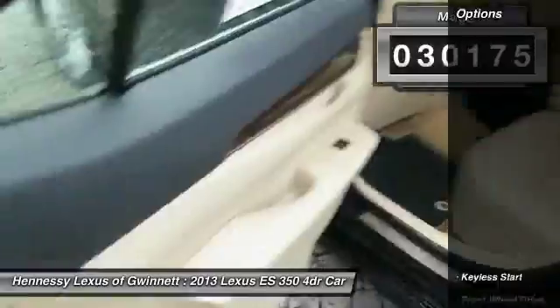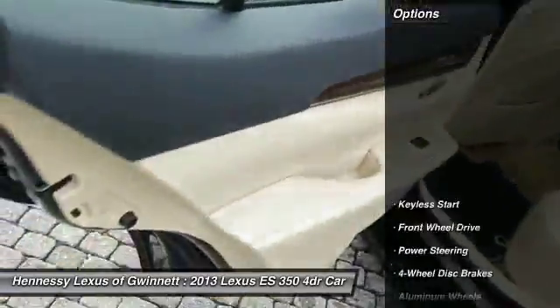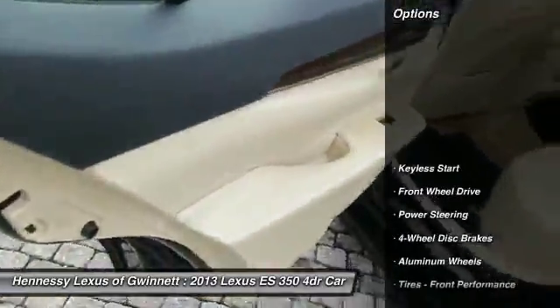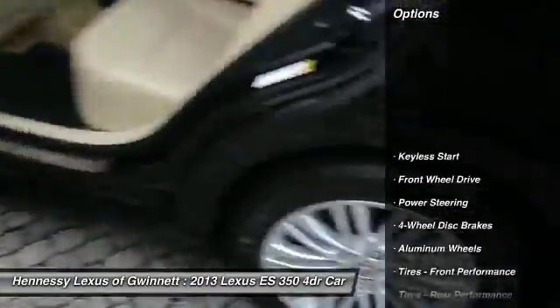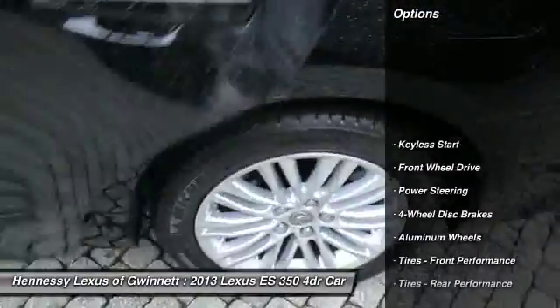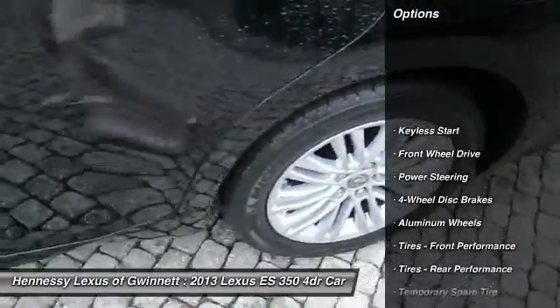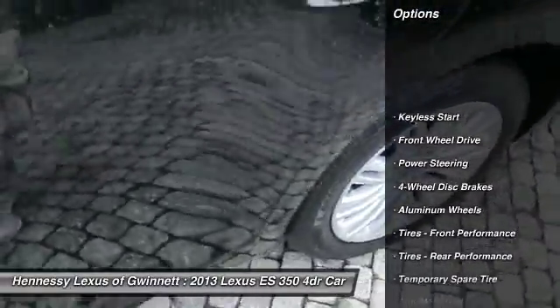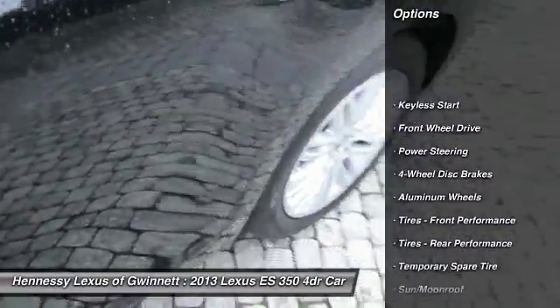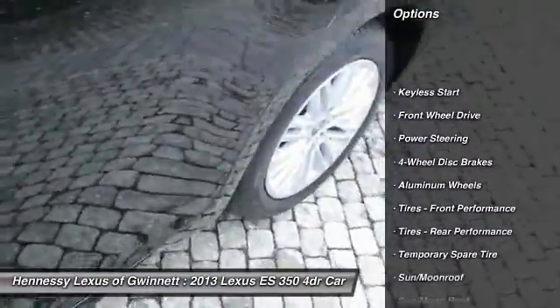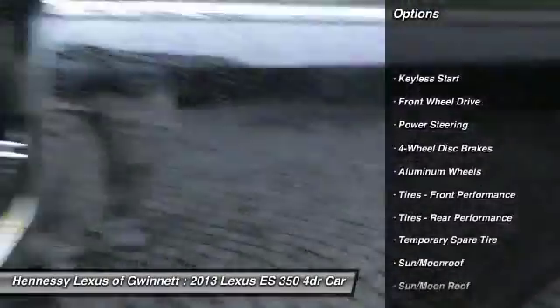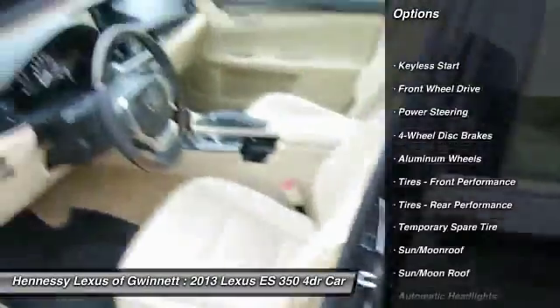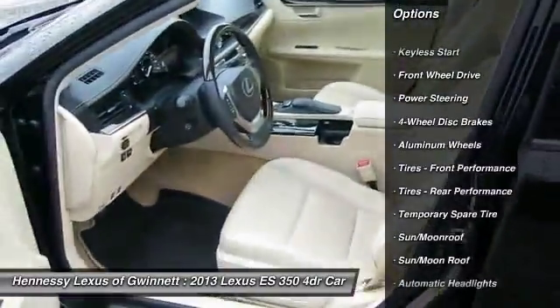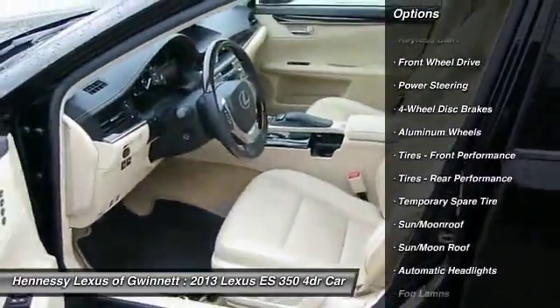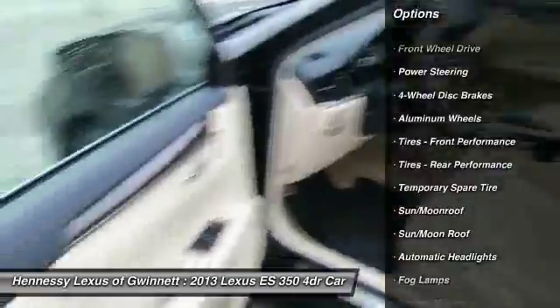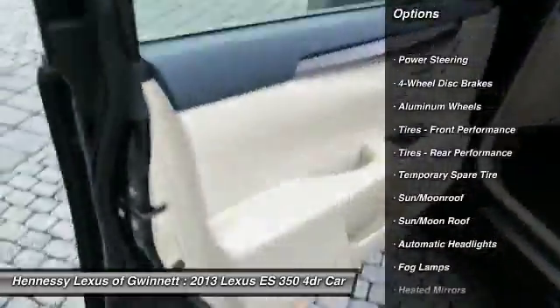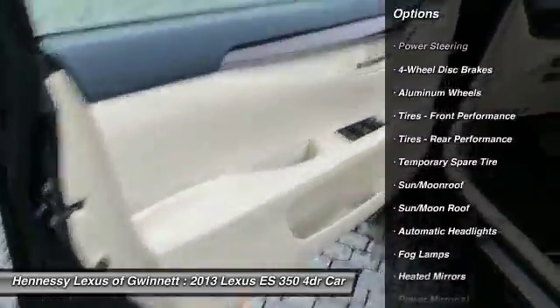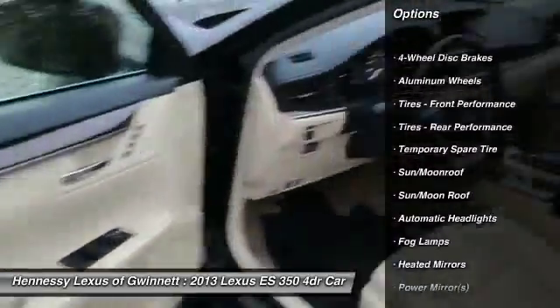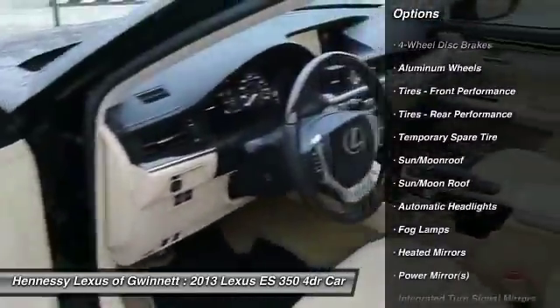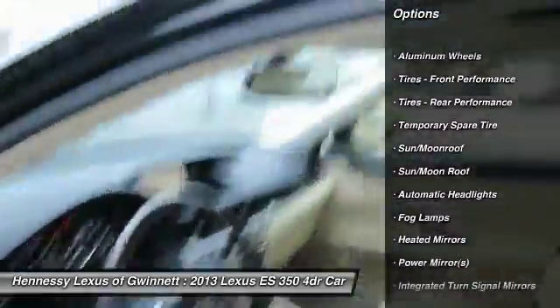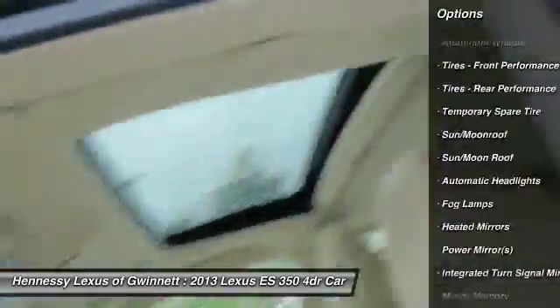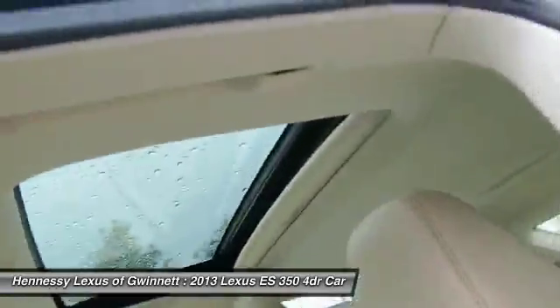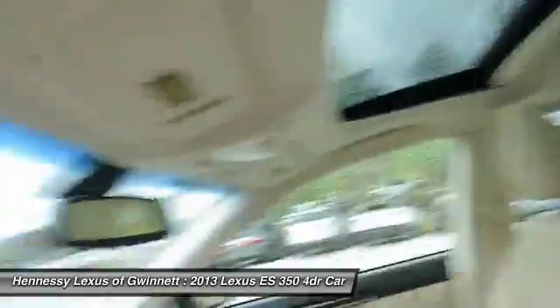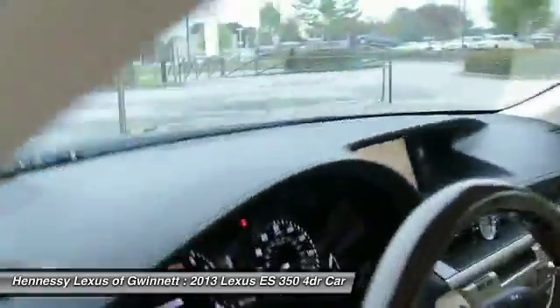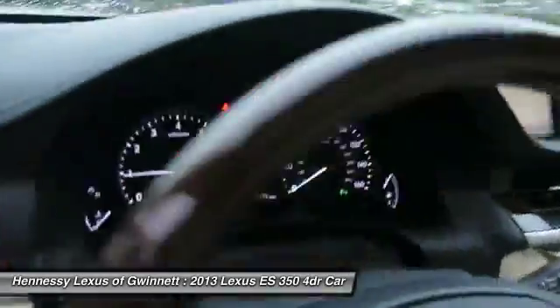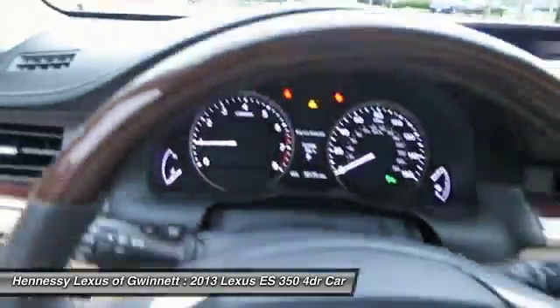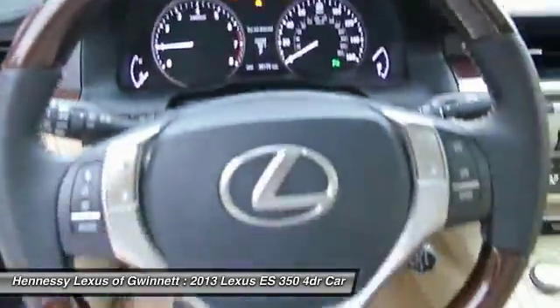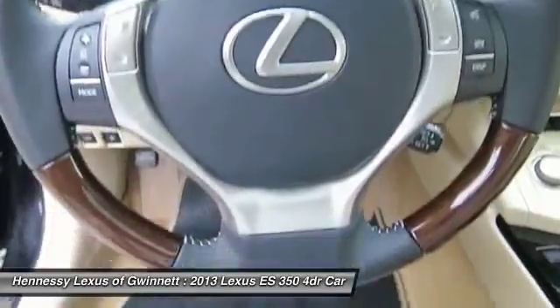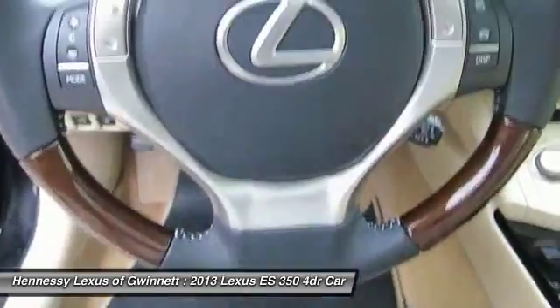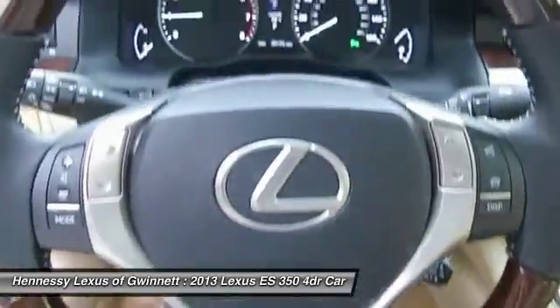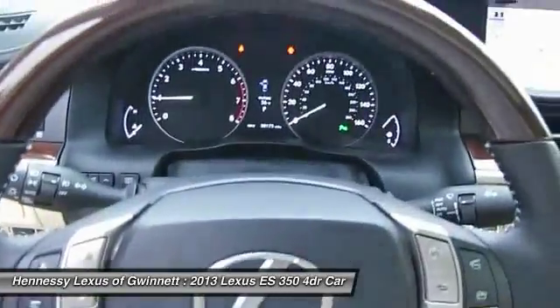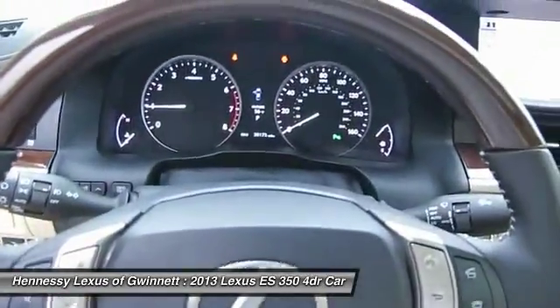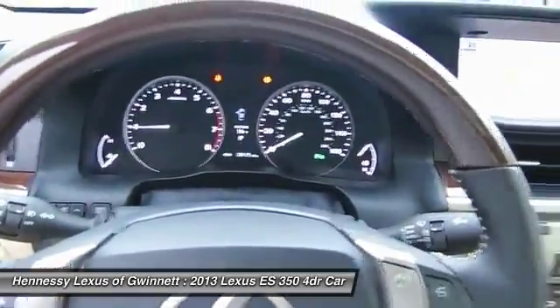Power passenger seat, steering wheel audio controls, keyless entry, CD changer, moonroof, leather wrapped steering wheel, power steering, adjustable steering wheel, cruise control, four wheel disc brakes.